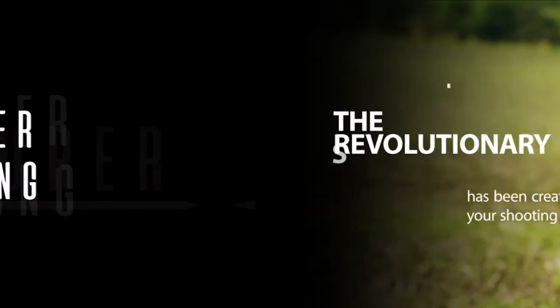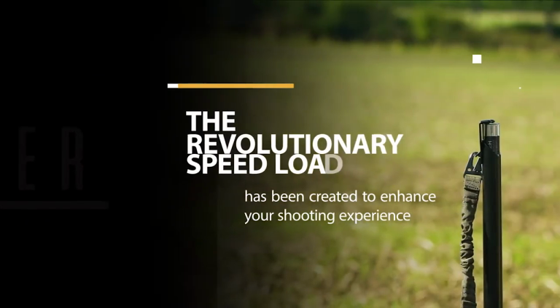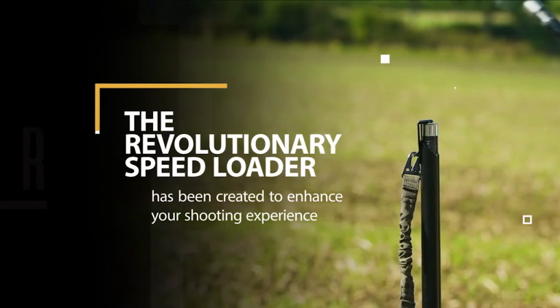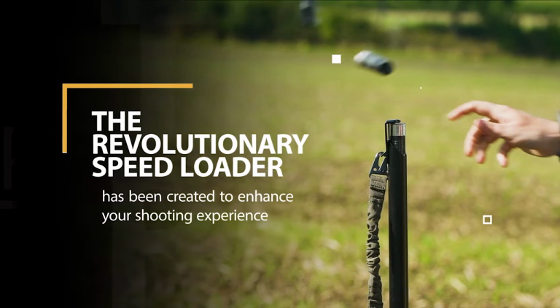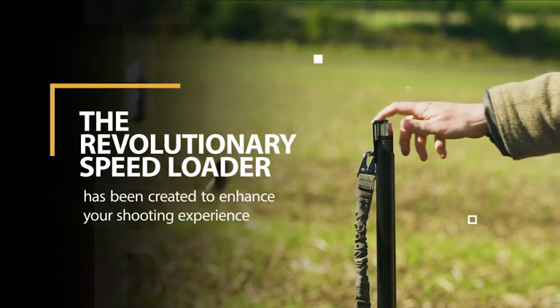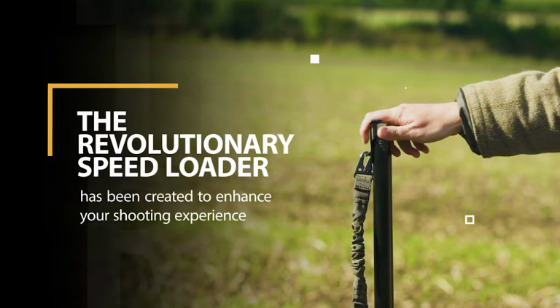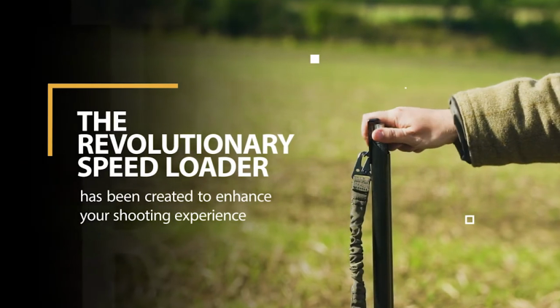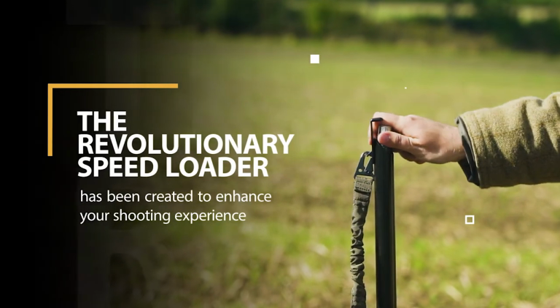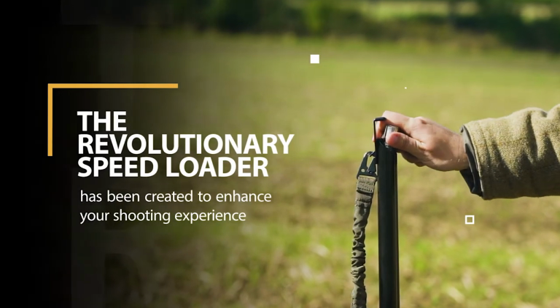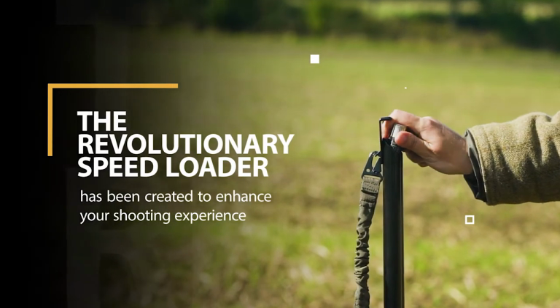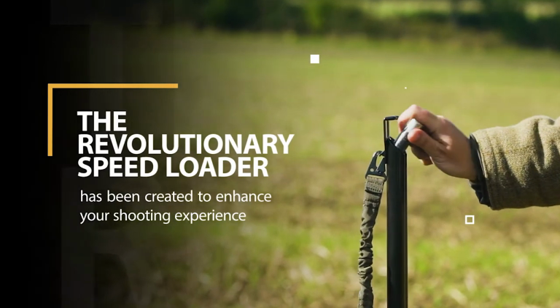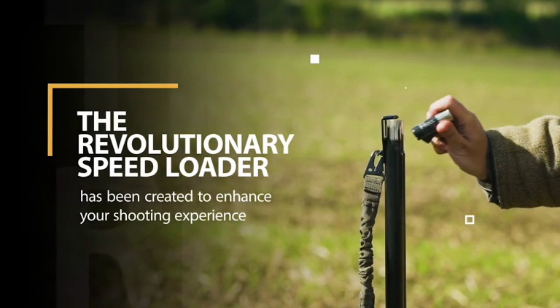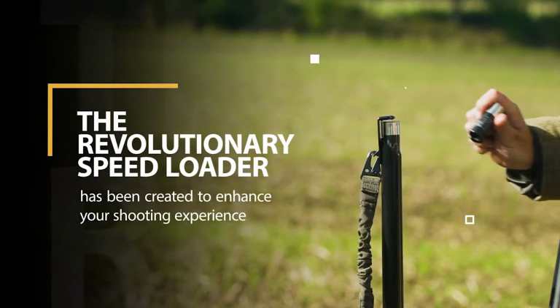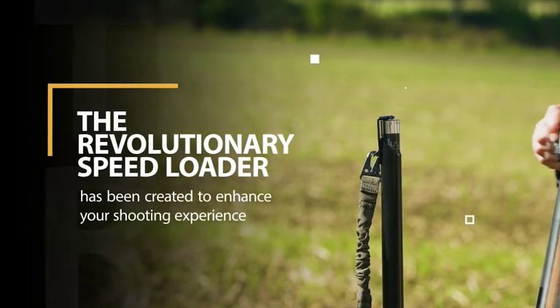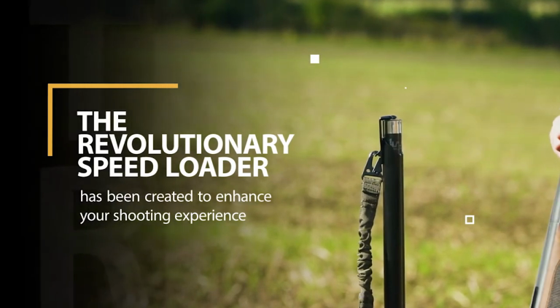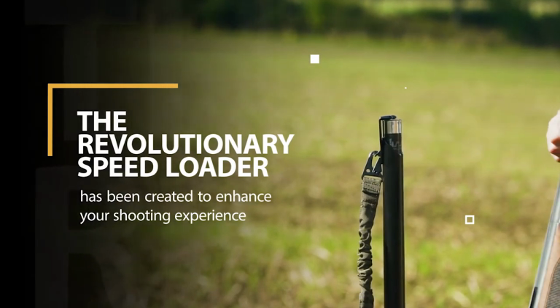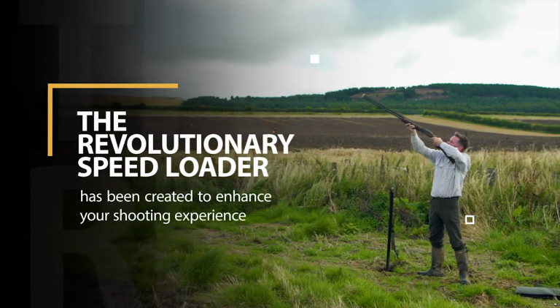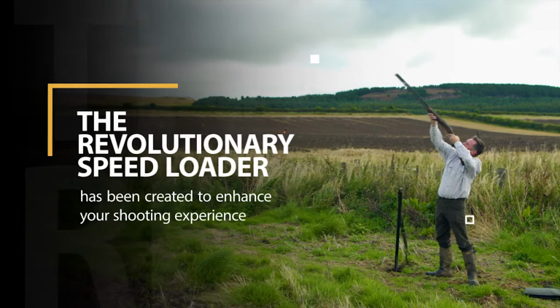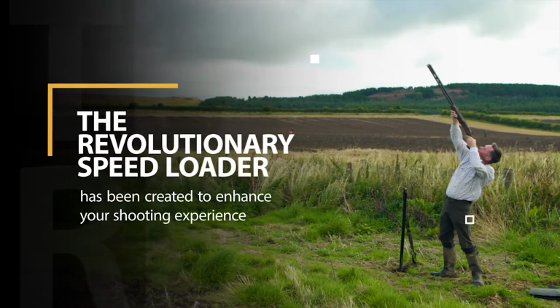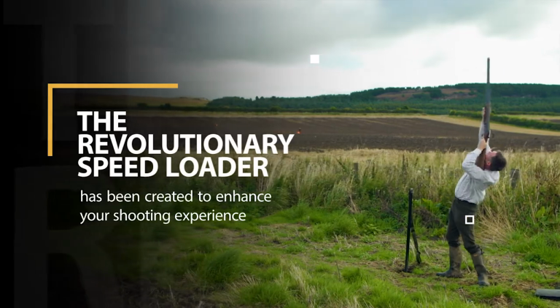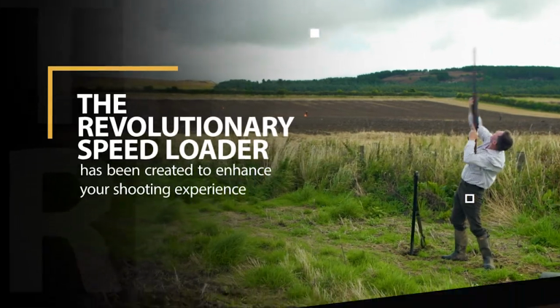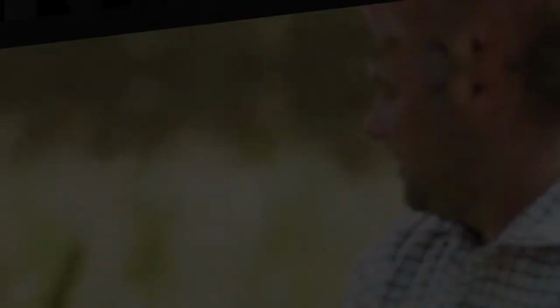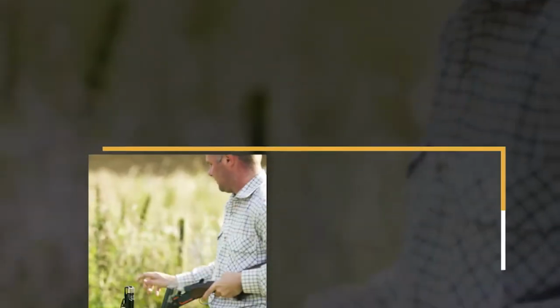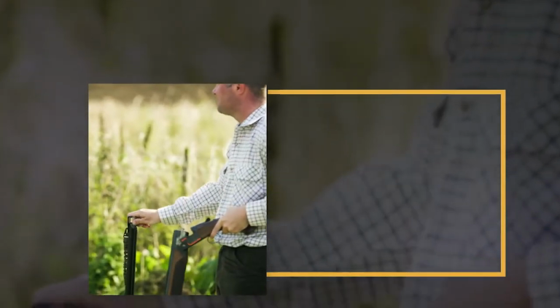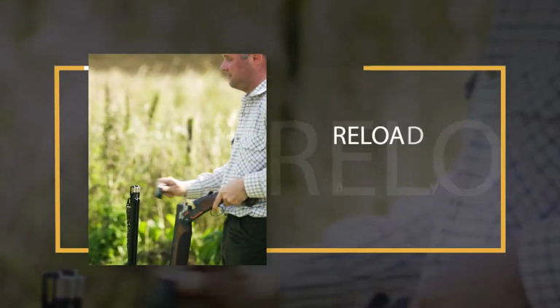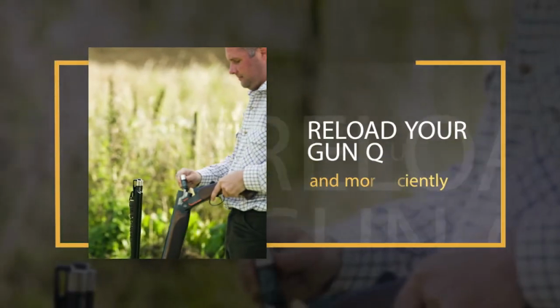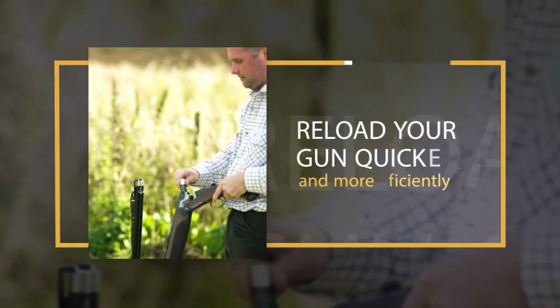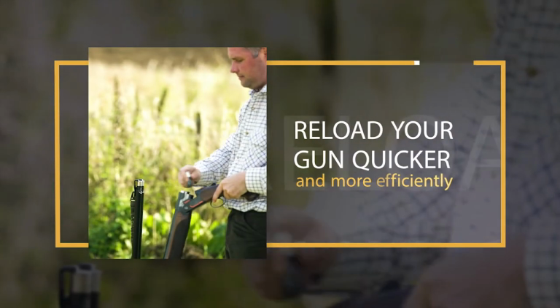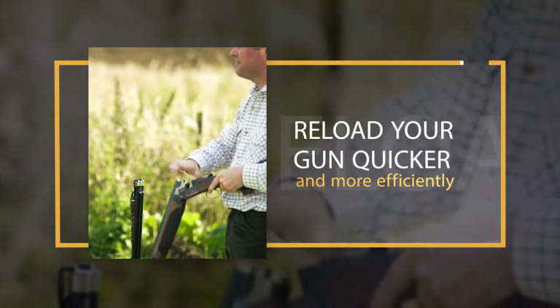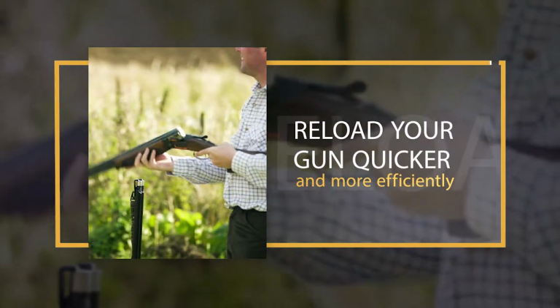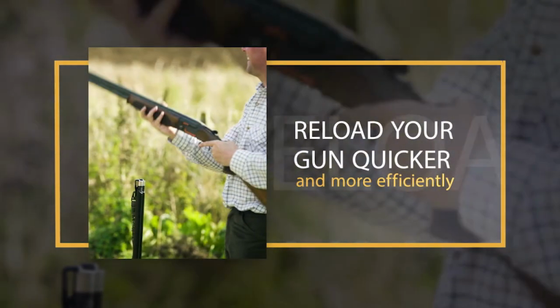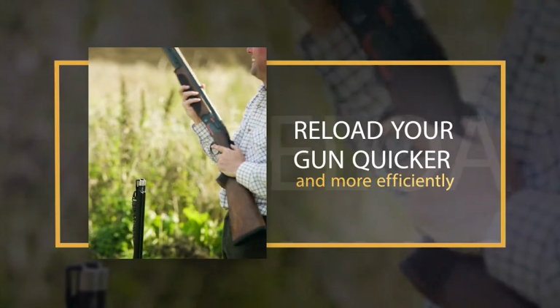The all-new Speedloader from Armourer Reloading. This revolutionary device has been created to enhance your shooting experience by making your reloading quicker and more efficient.